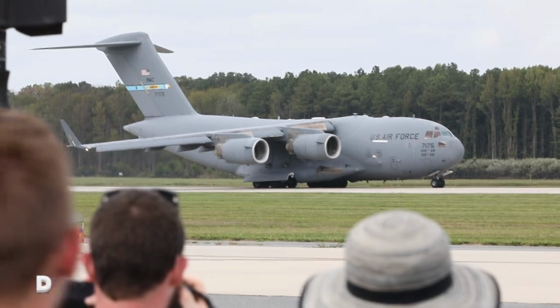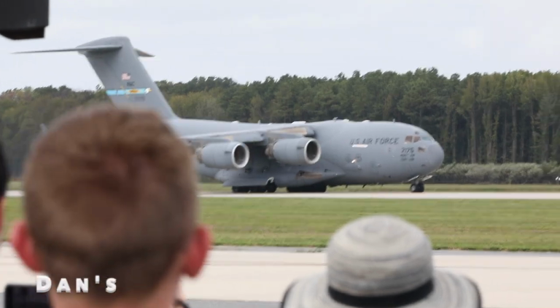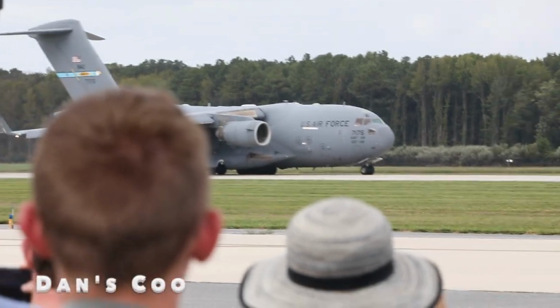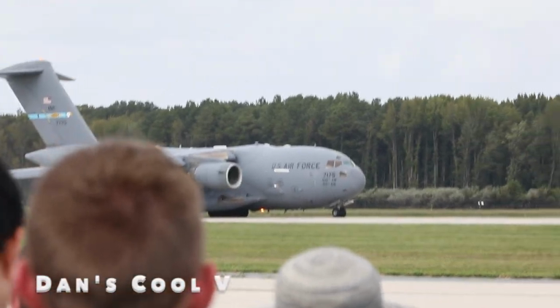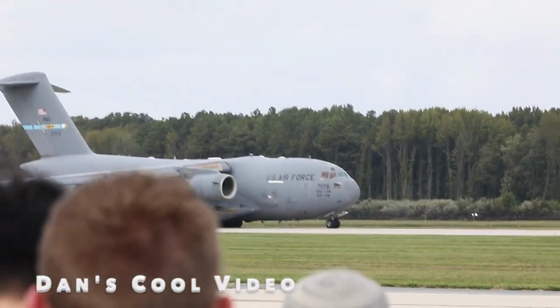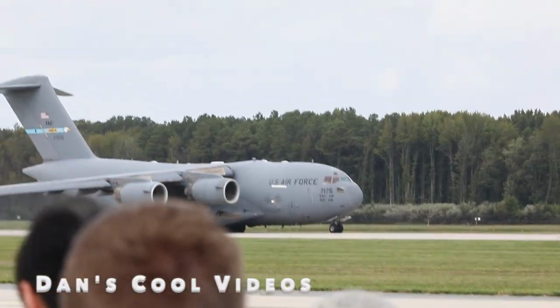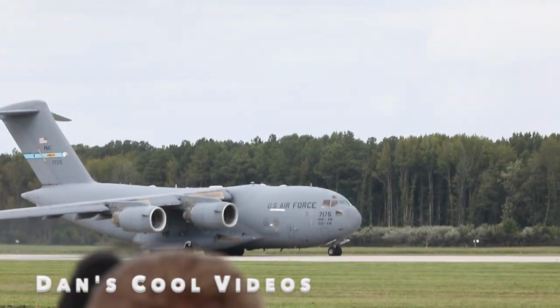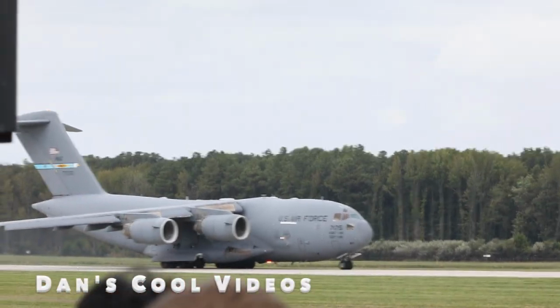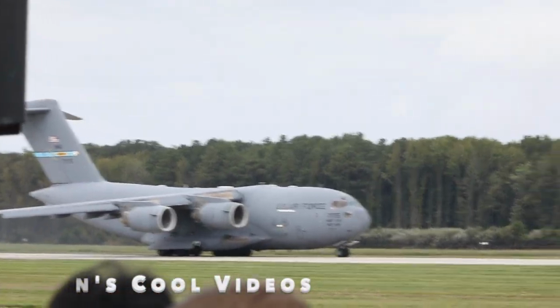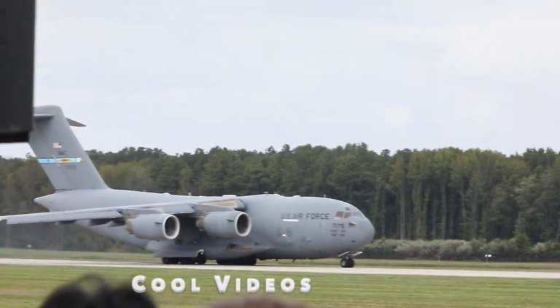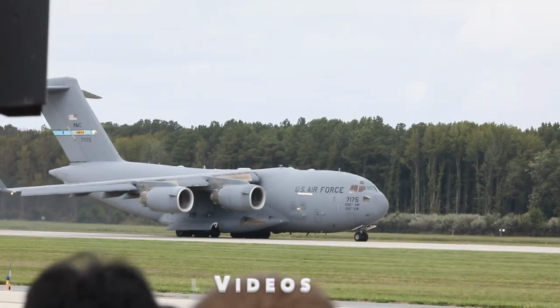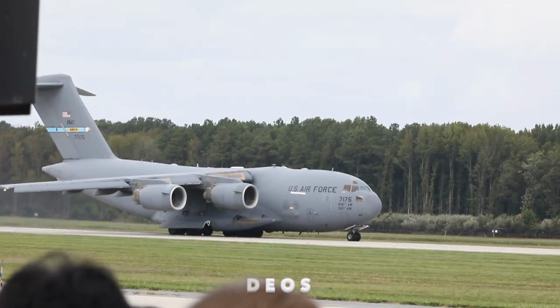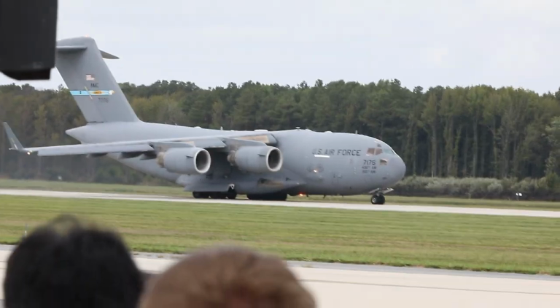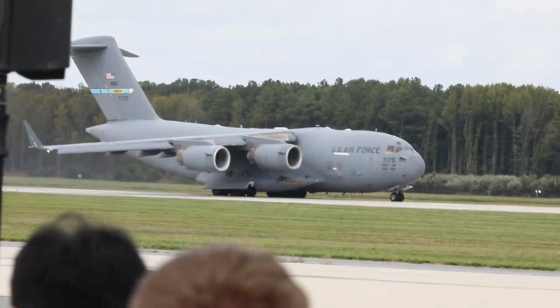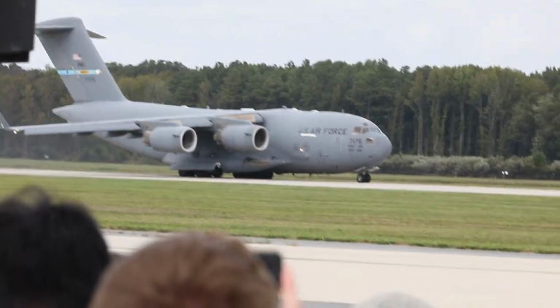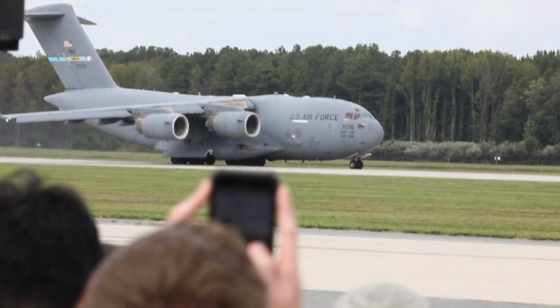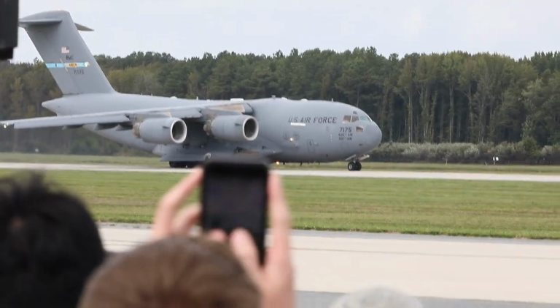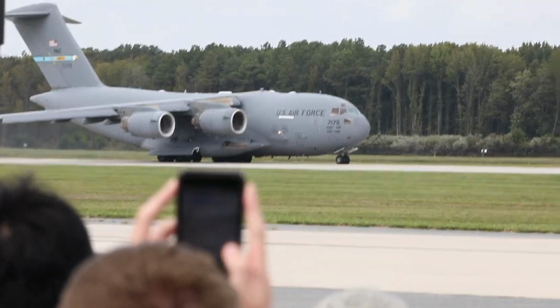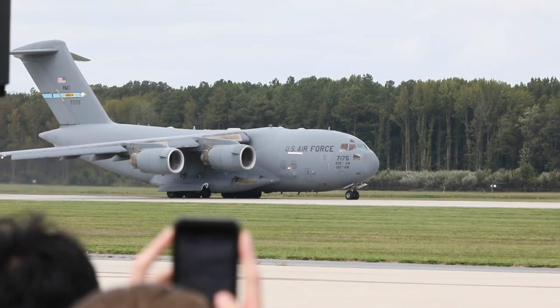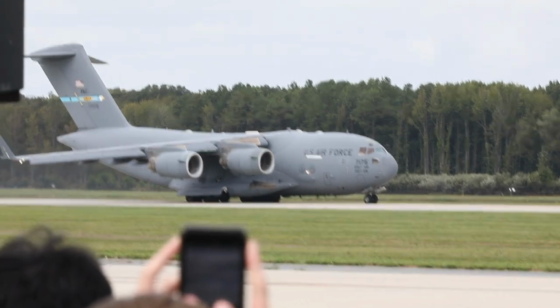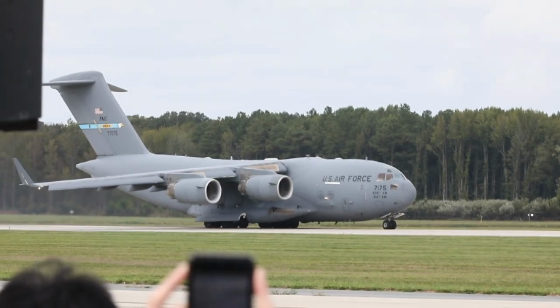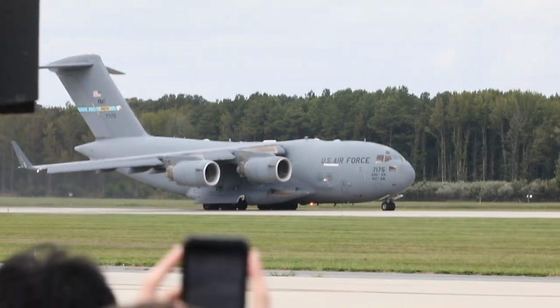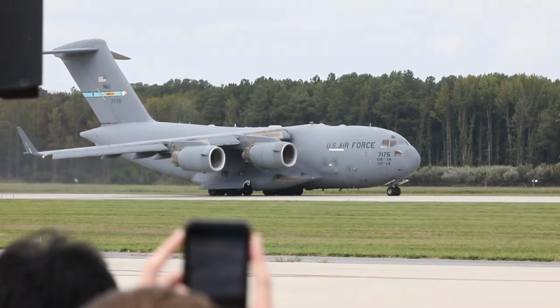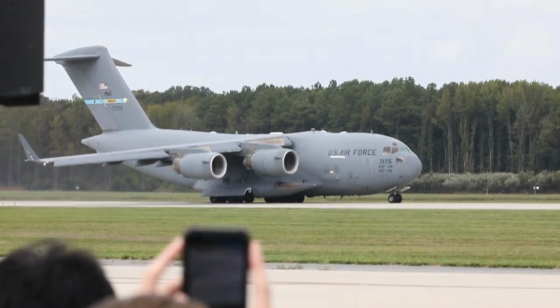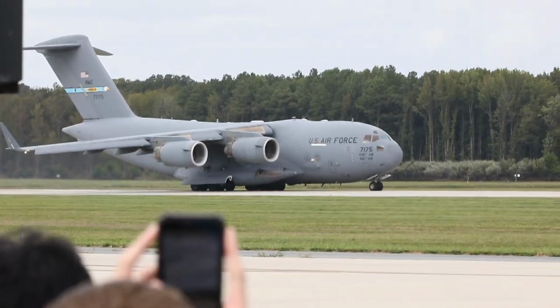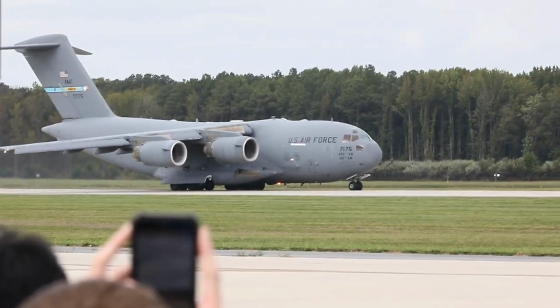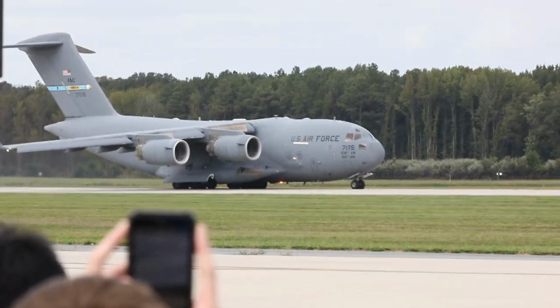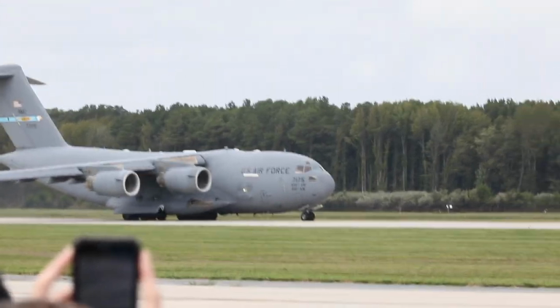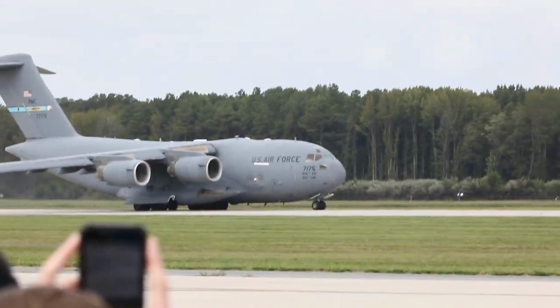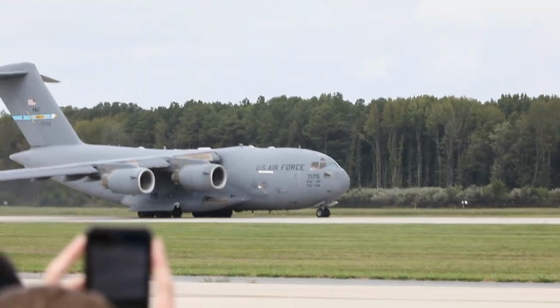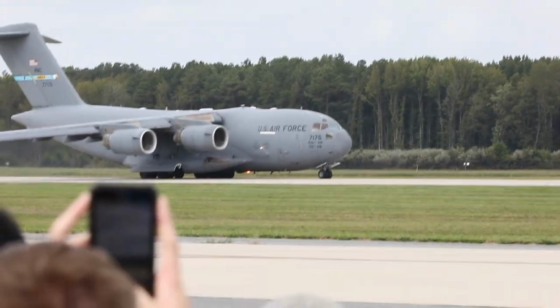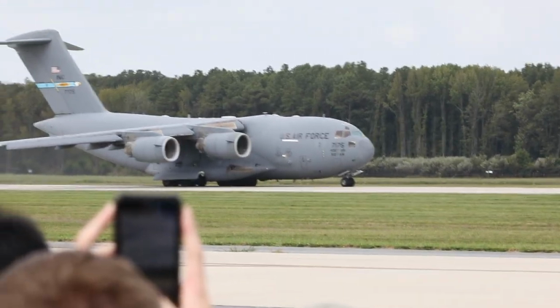With a departure climb angle of just over 25 degrees nose up, the aircraft will reach over 1,500 feet before crossing the departure end of the runway.